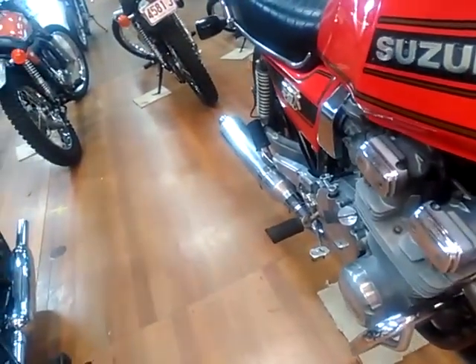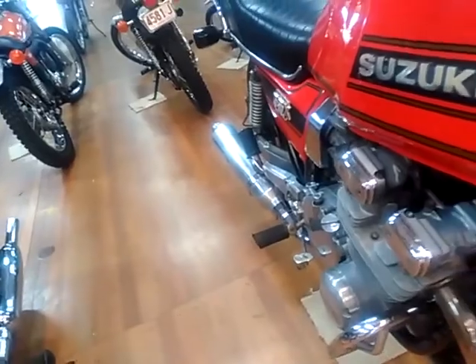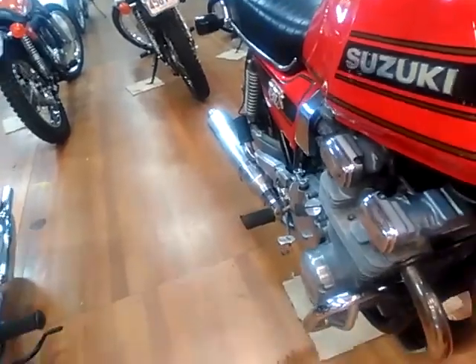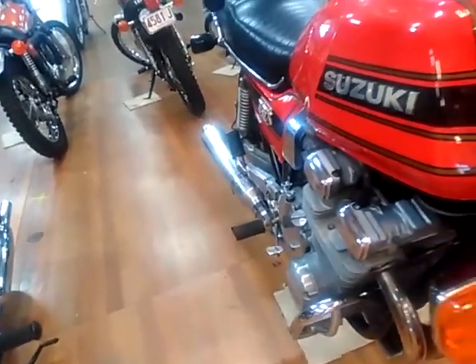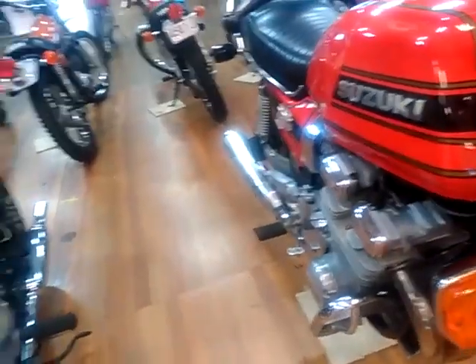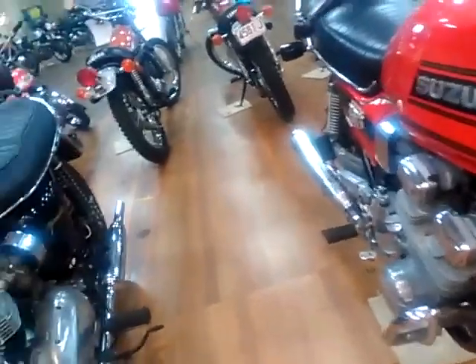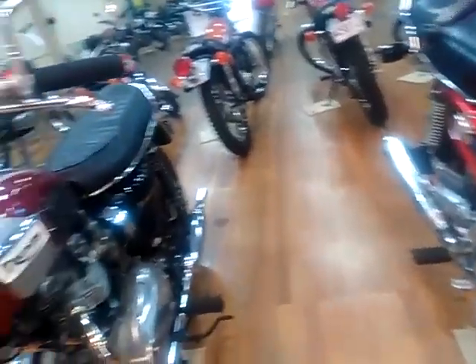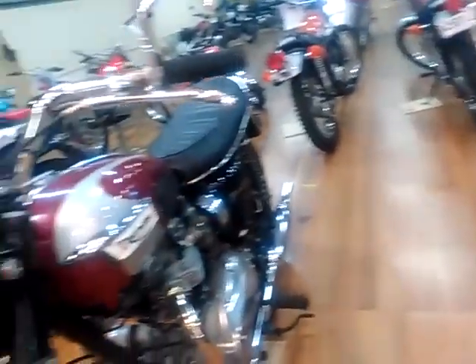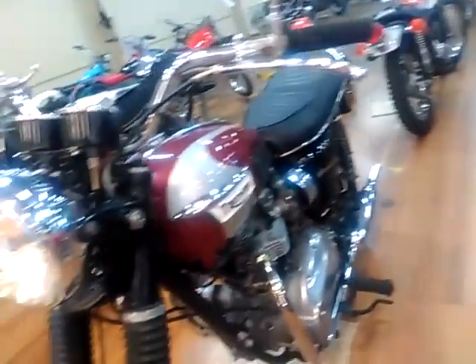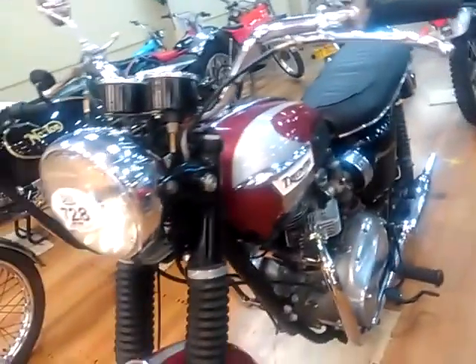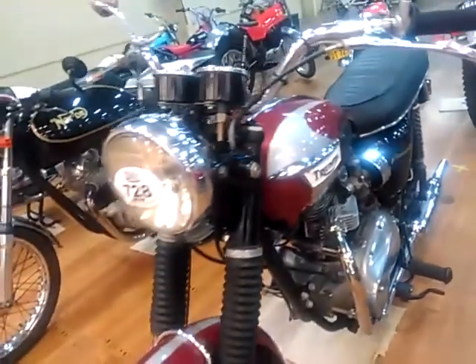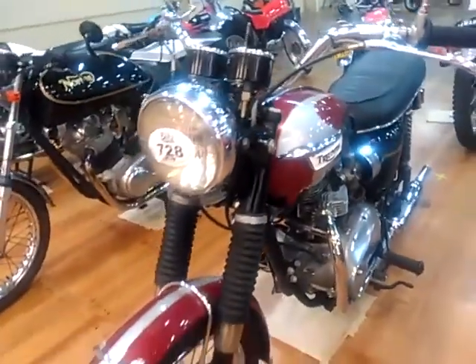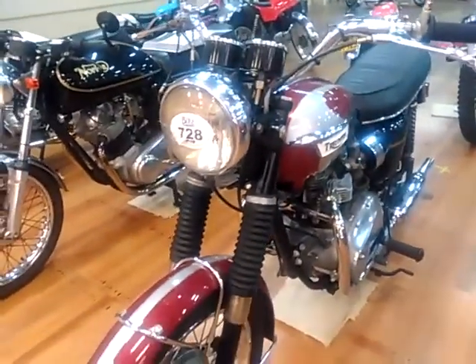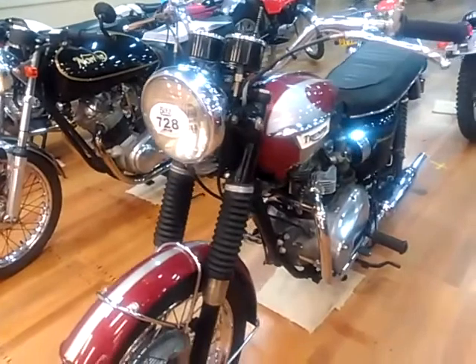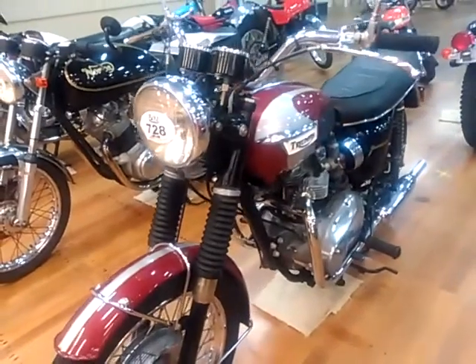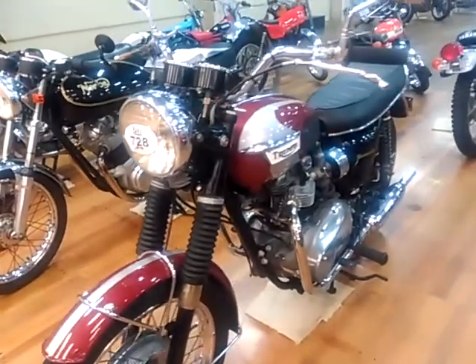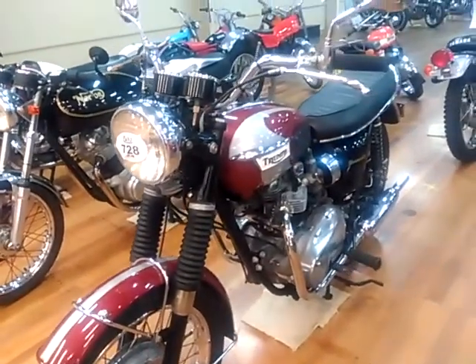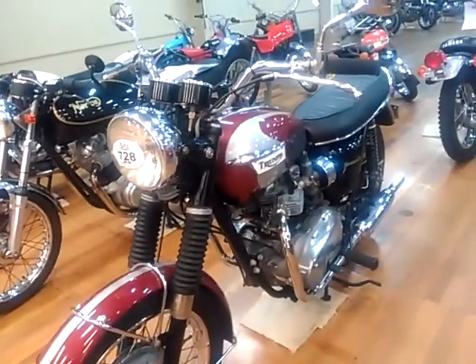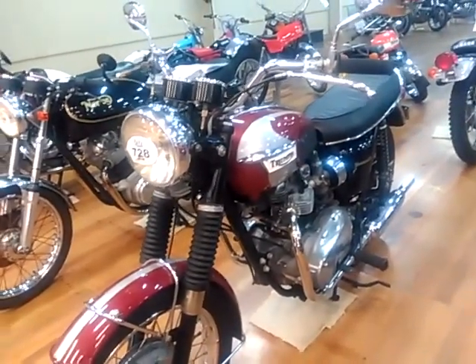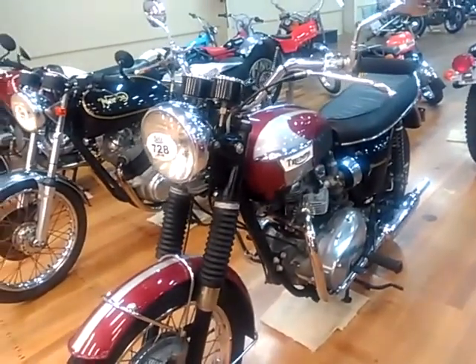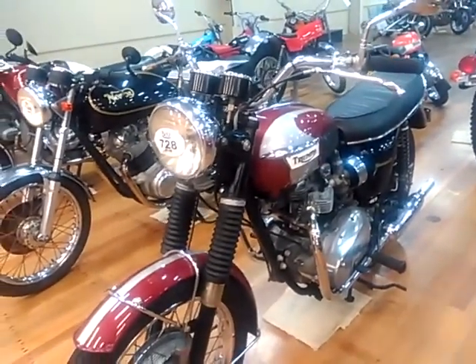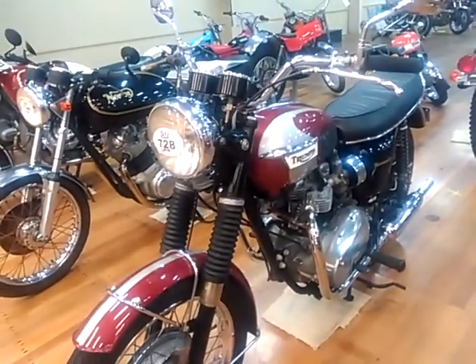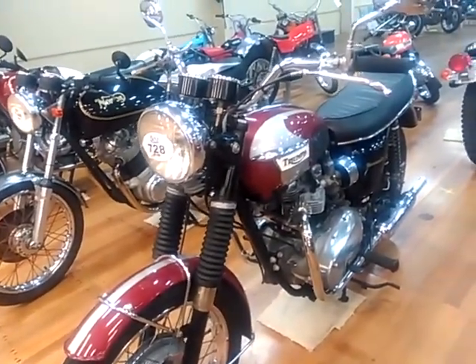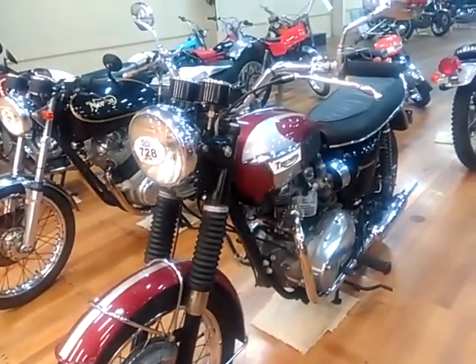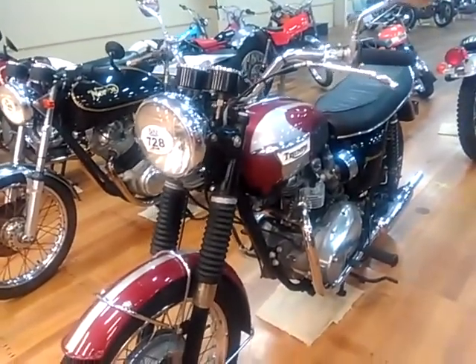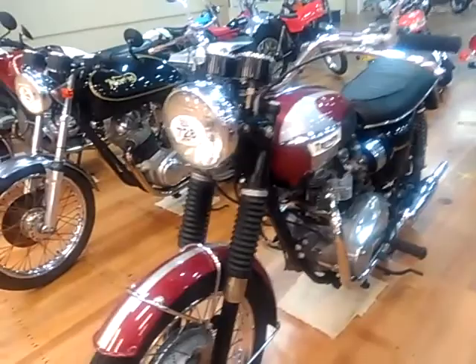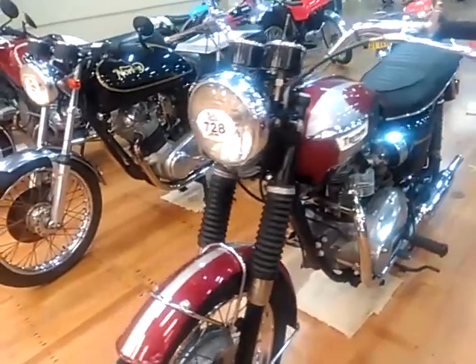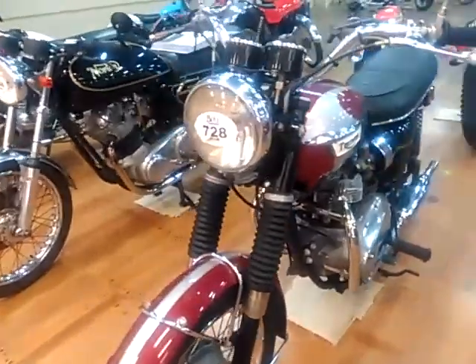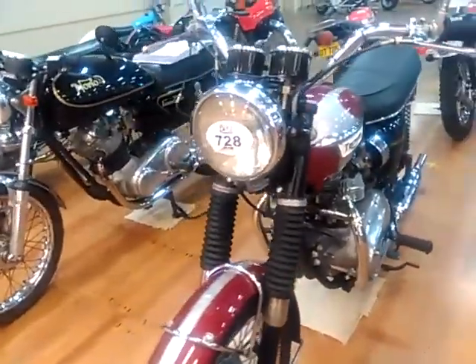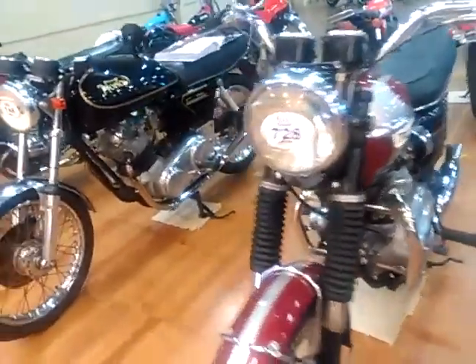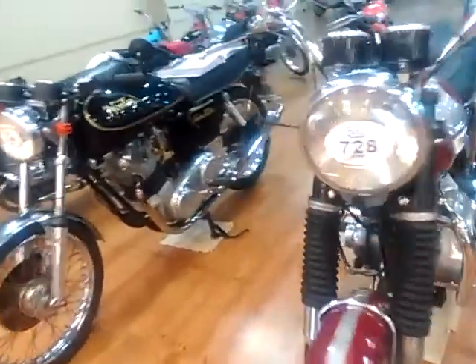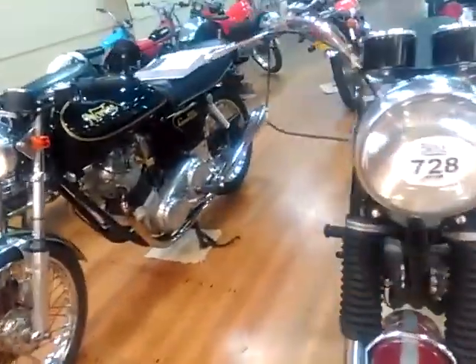The British hadn't given up entirely, because in 1970 they had the Bonnies, and this is one in pristine condition — a lovely Triumph Bonneville twin.